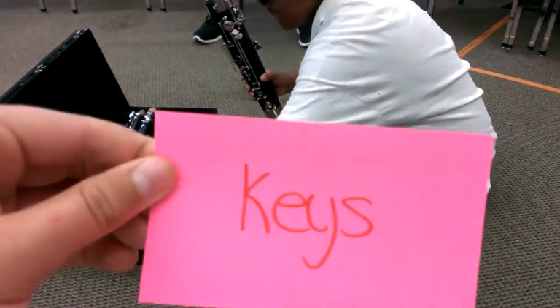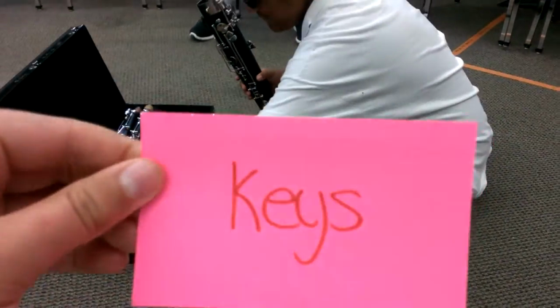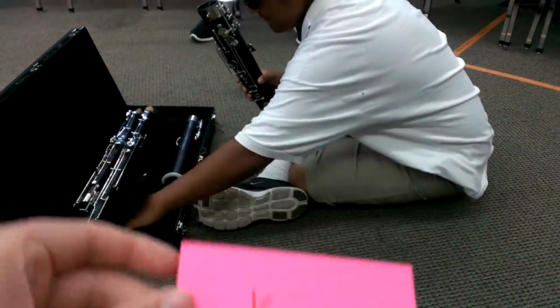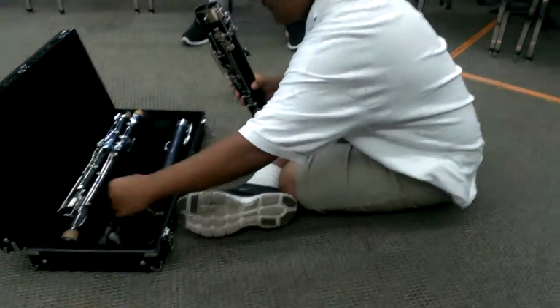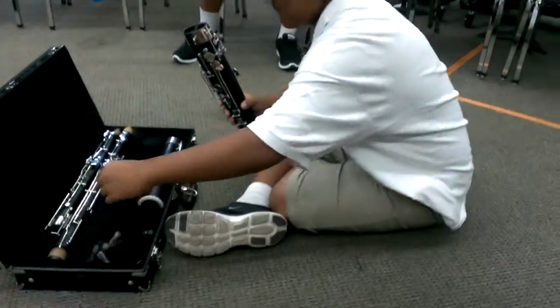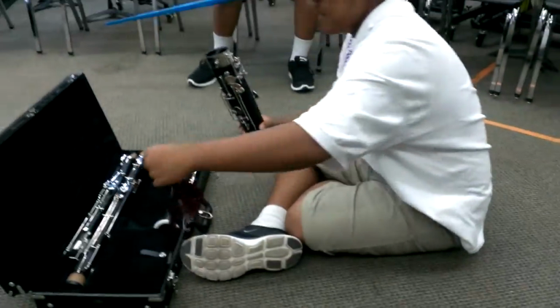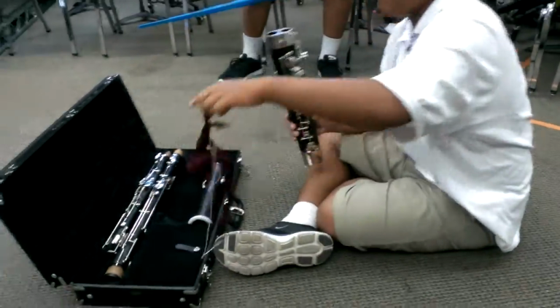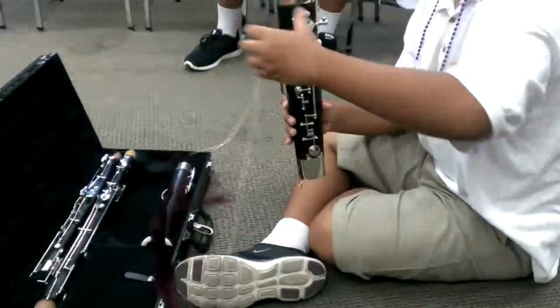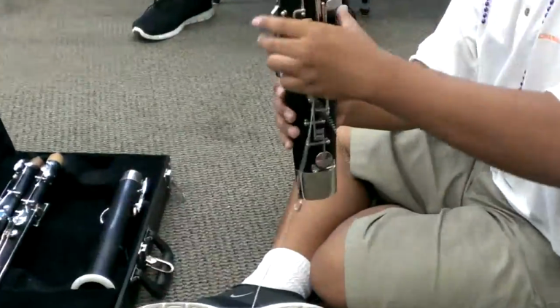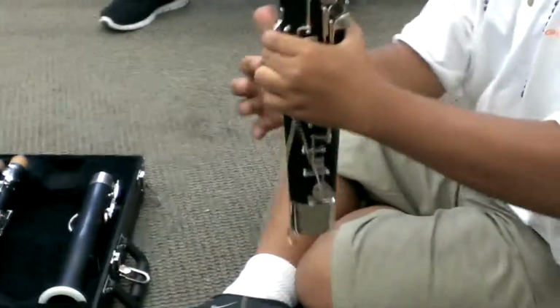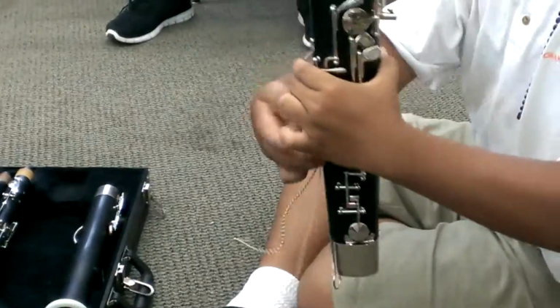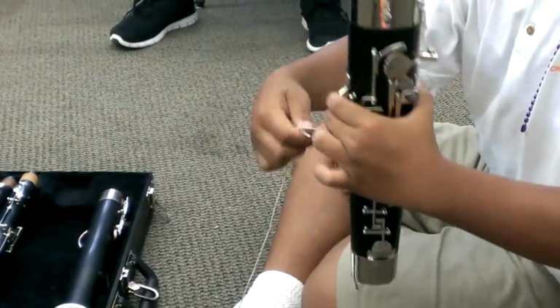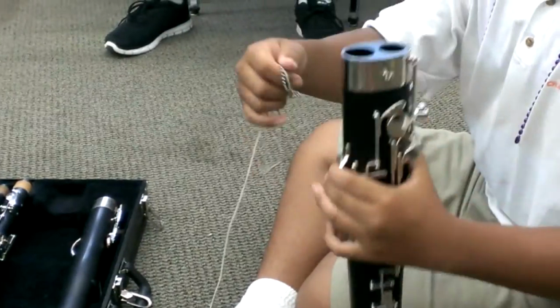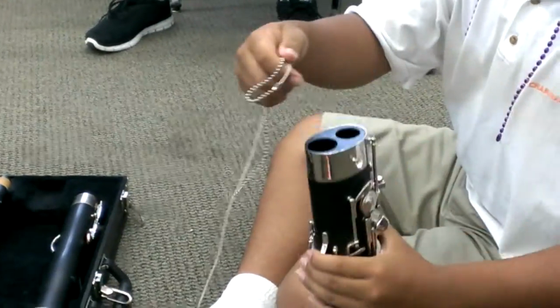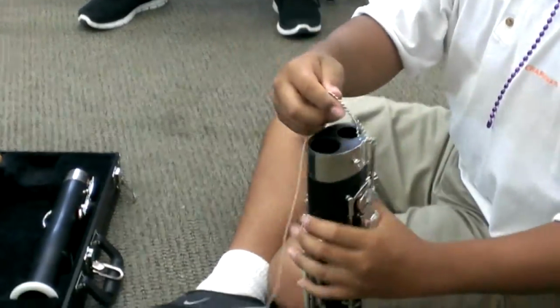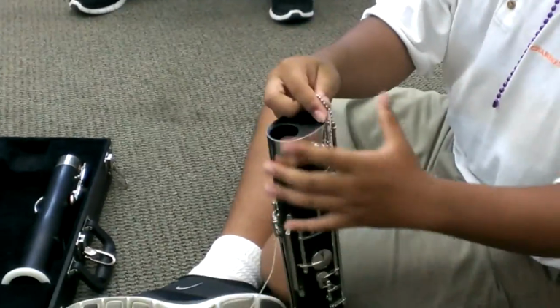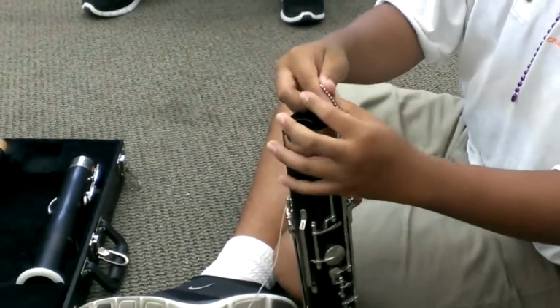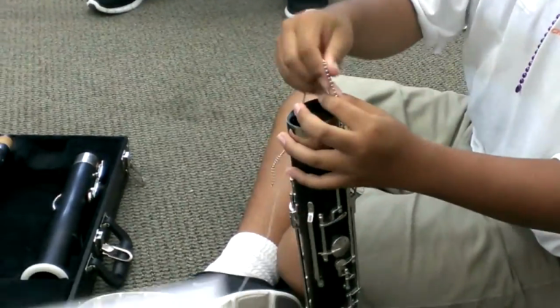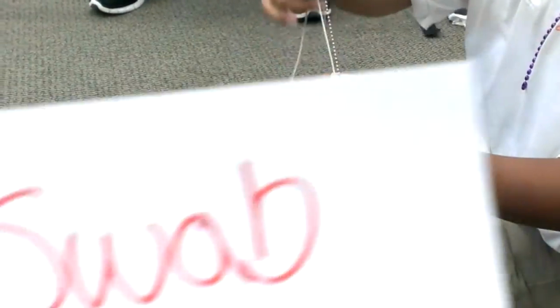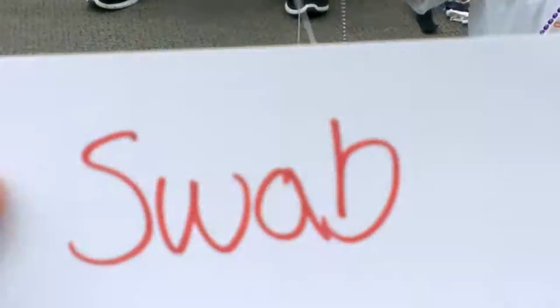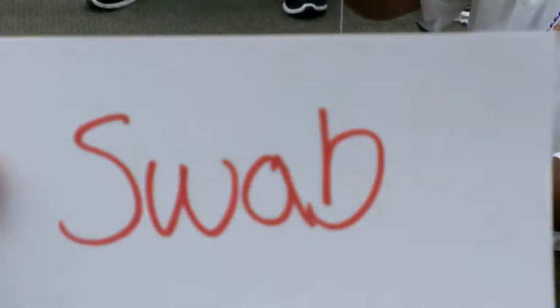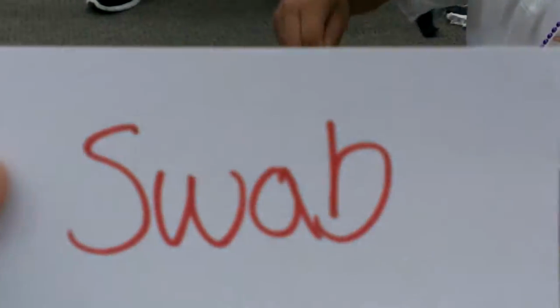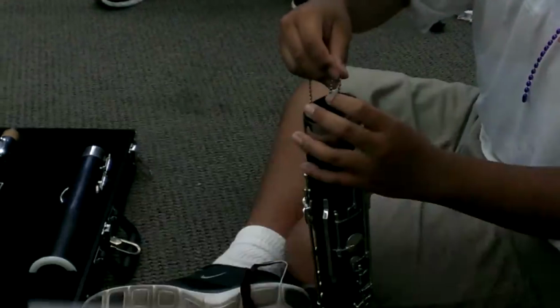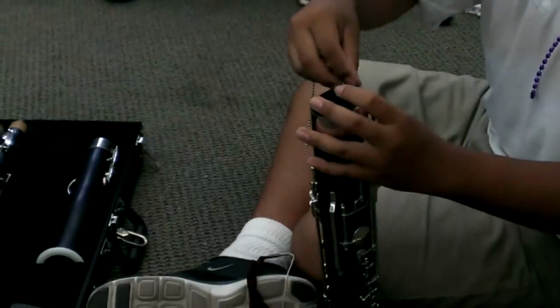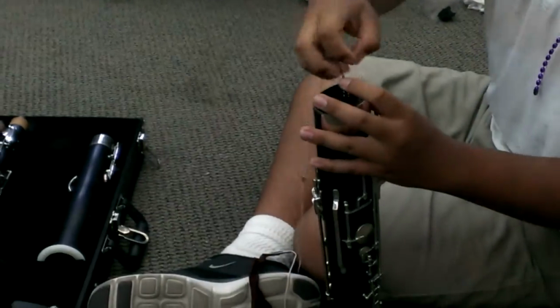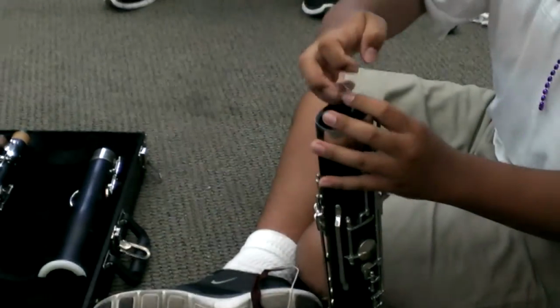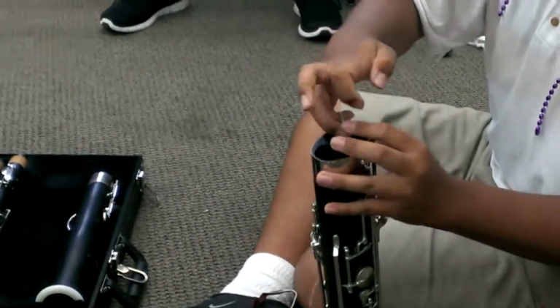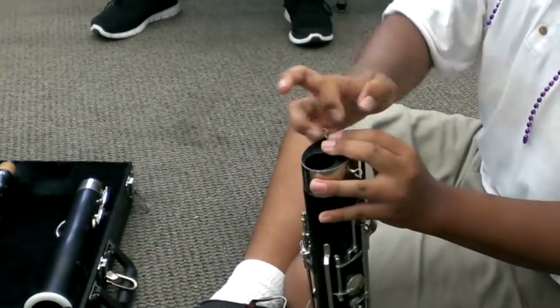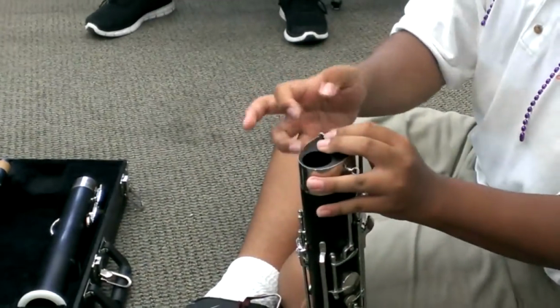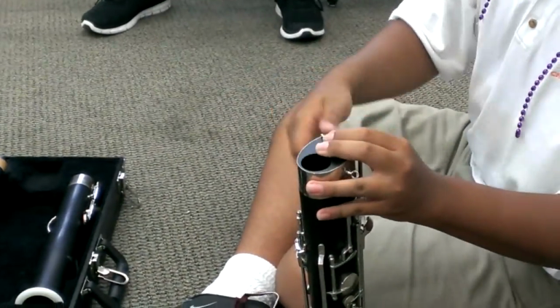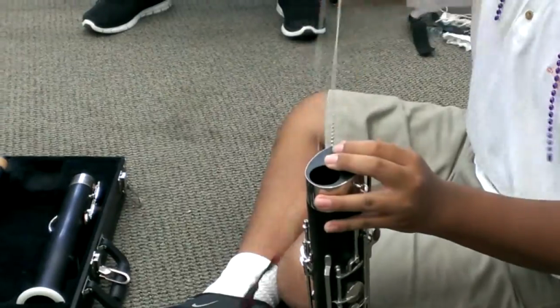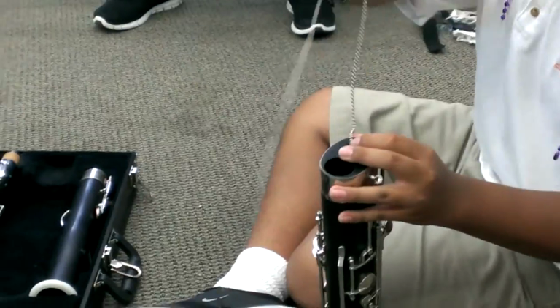Watch out for keys, bro. Swap. Wait, Jordan, do you have to flip the bell?